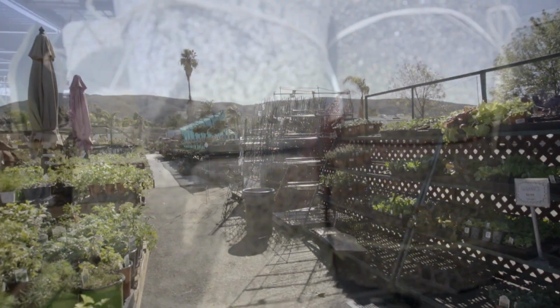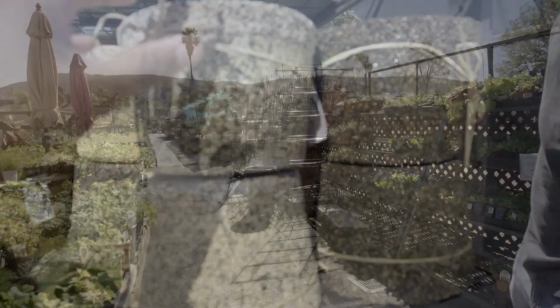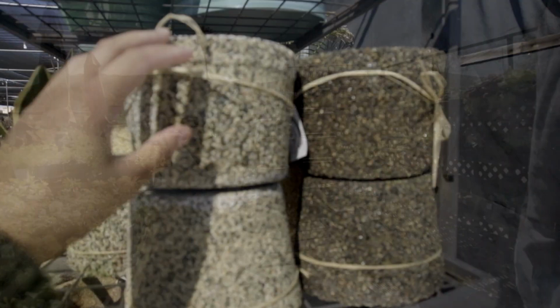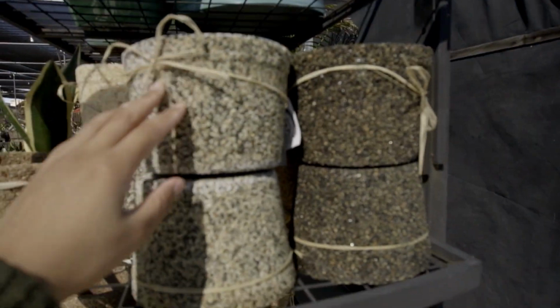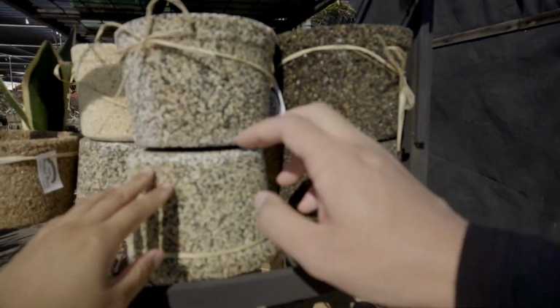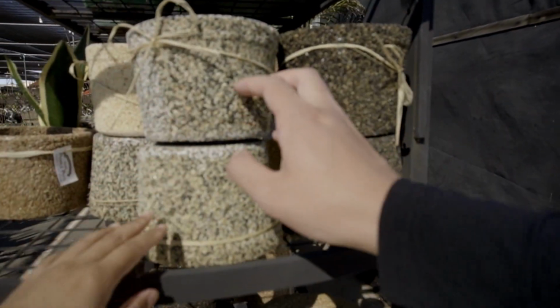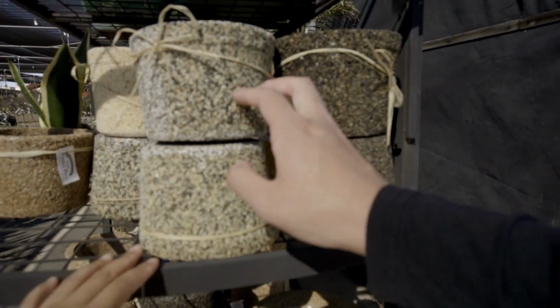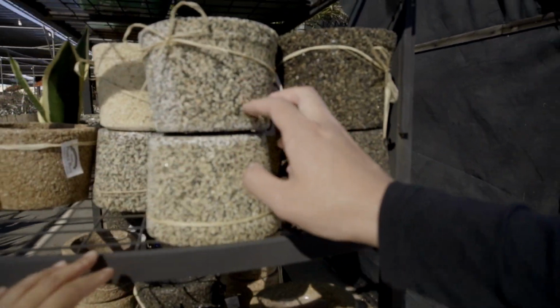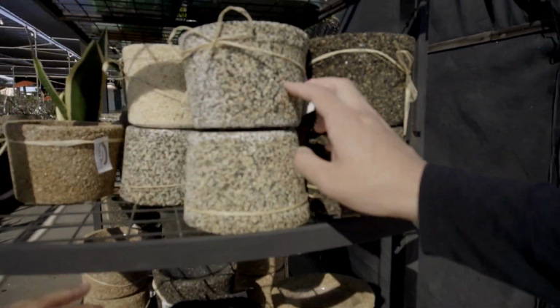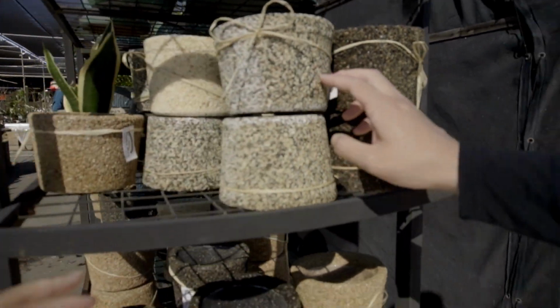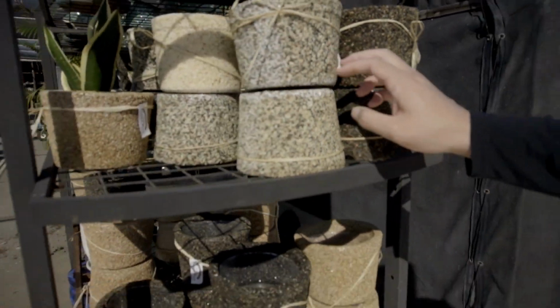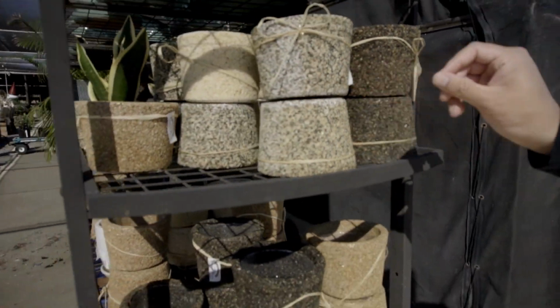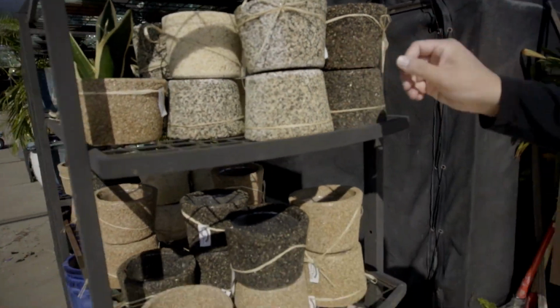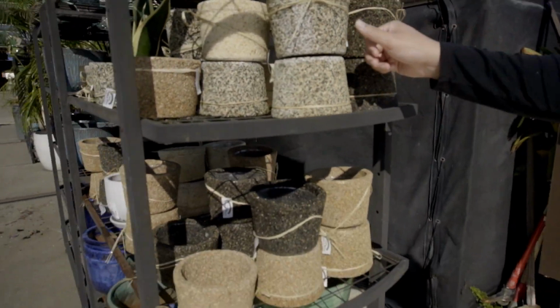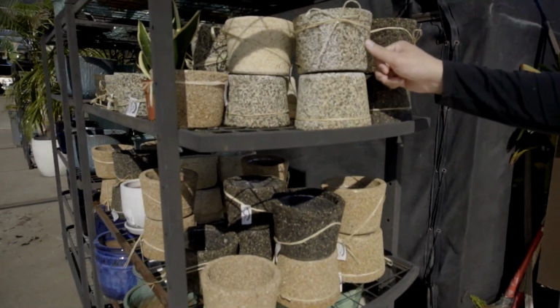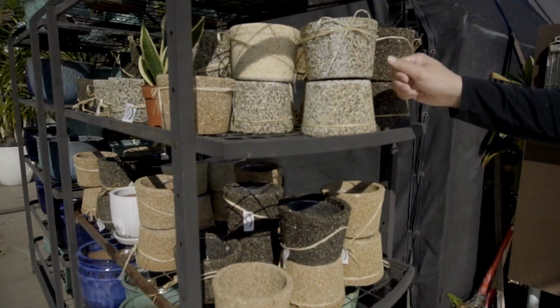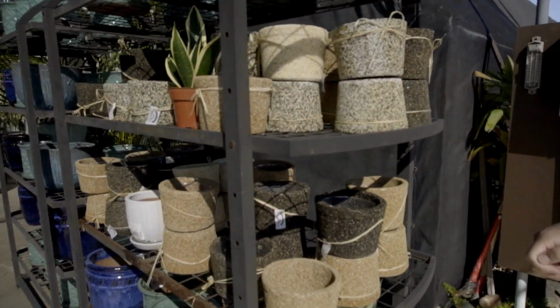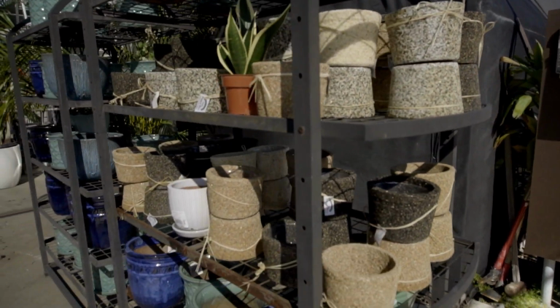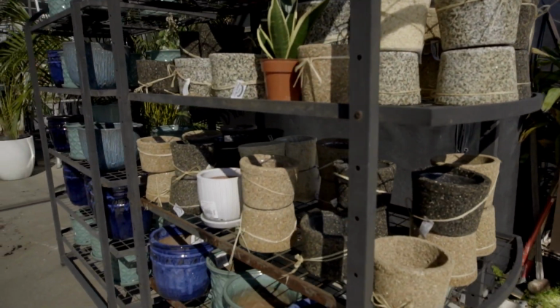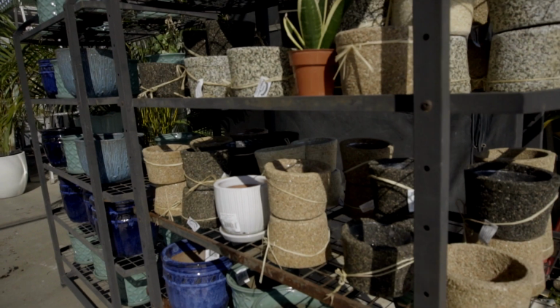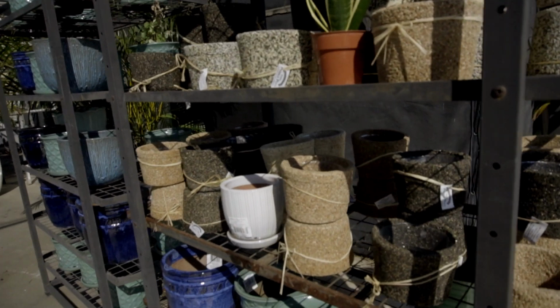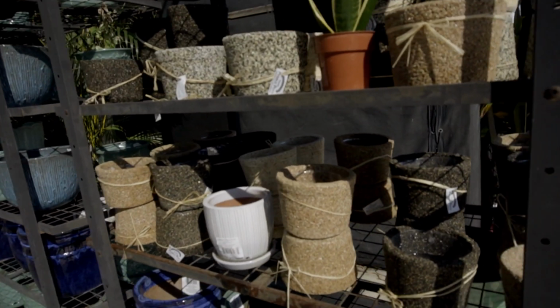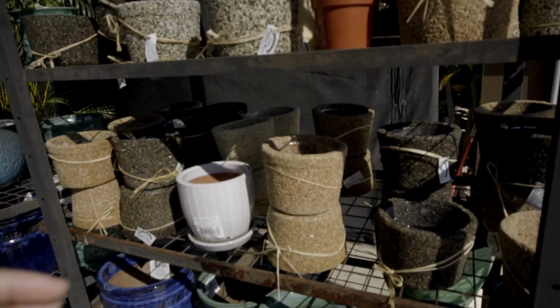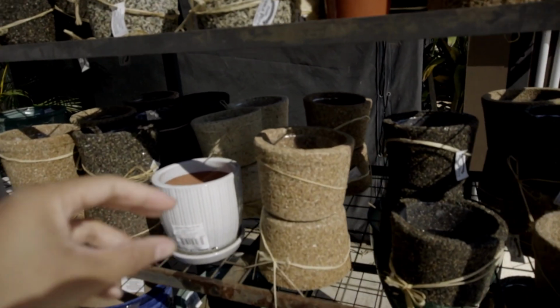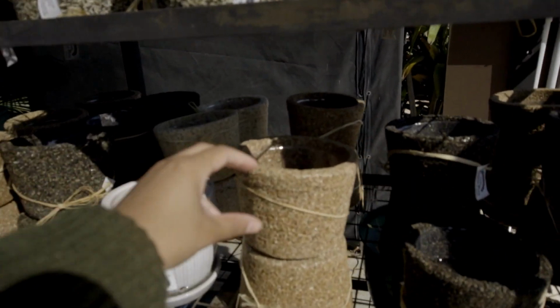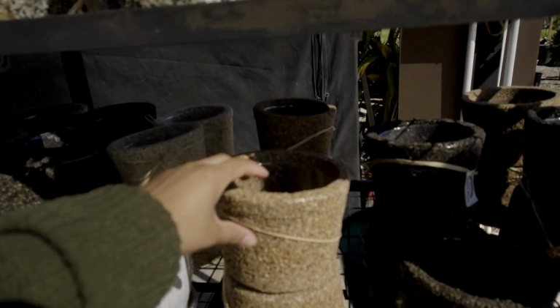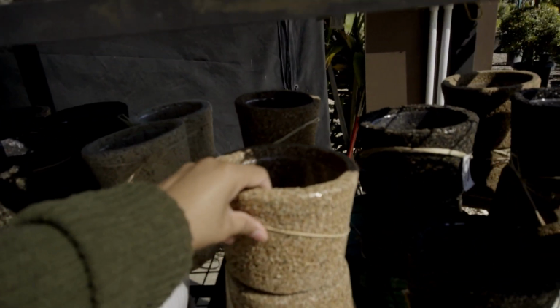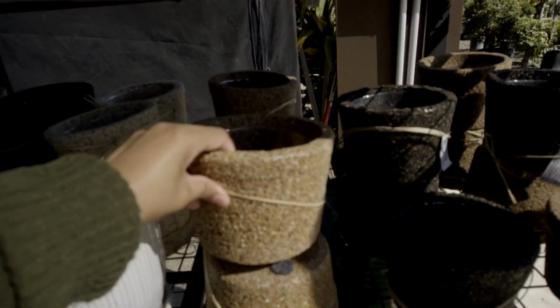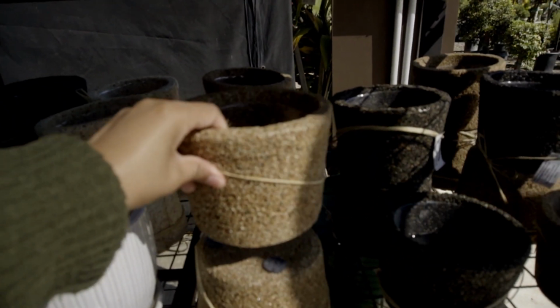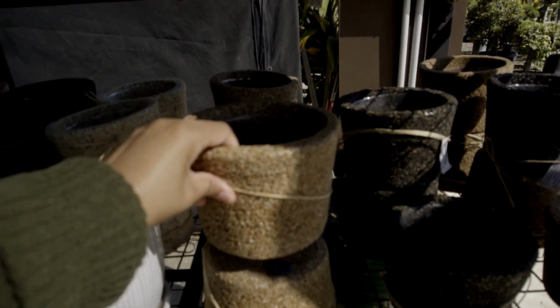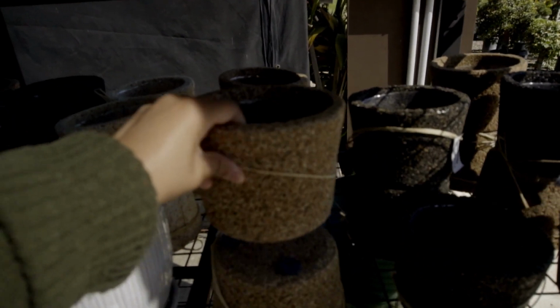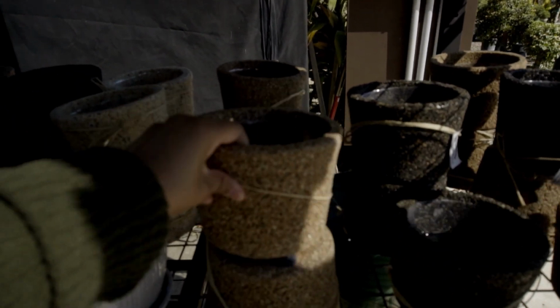What is this? It's just a bunch of stones glued together. I like it, it's cool. Probably heavy — yep, heavy.